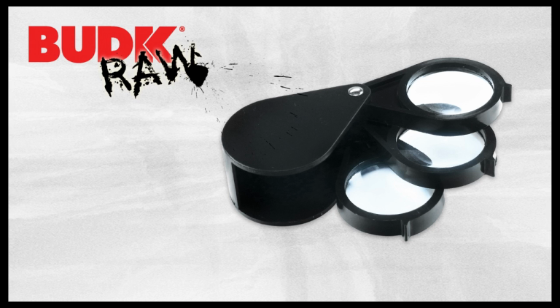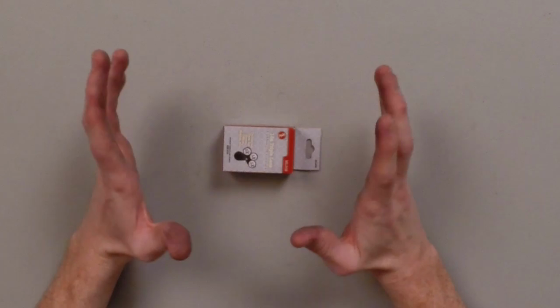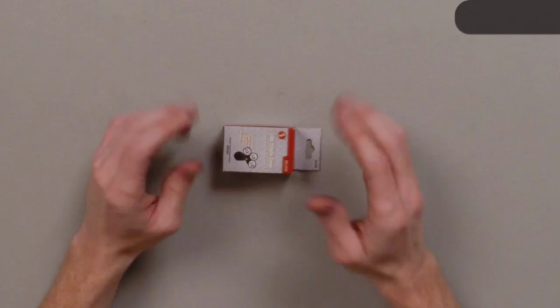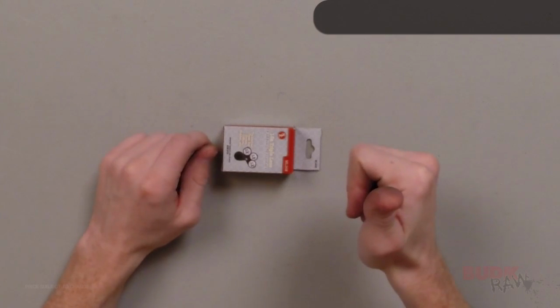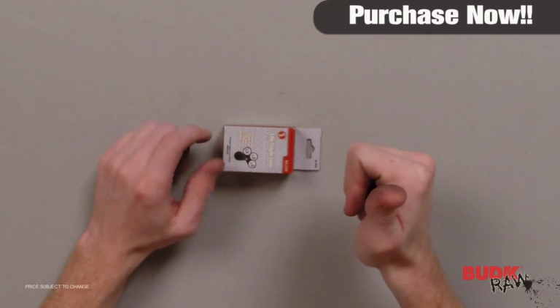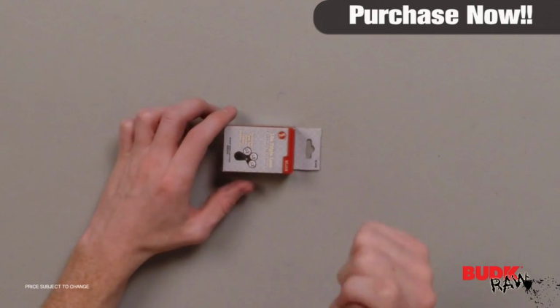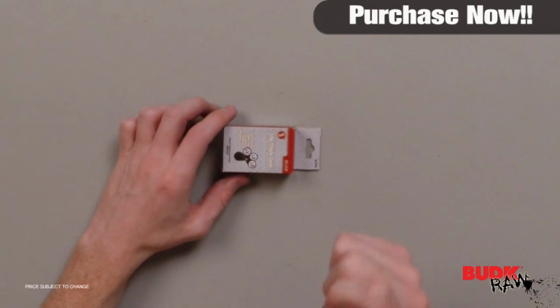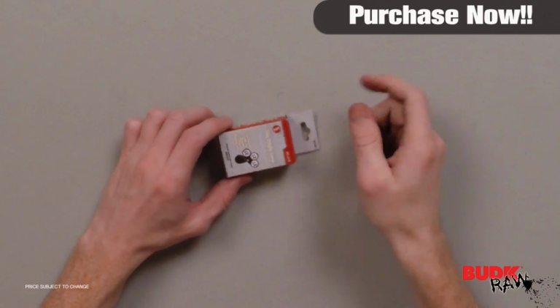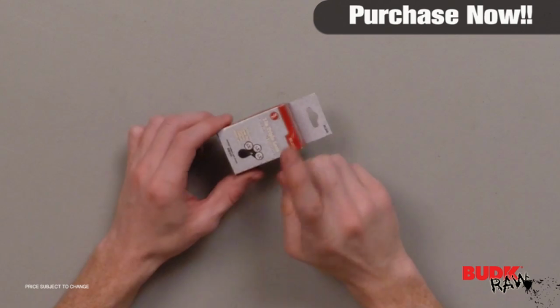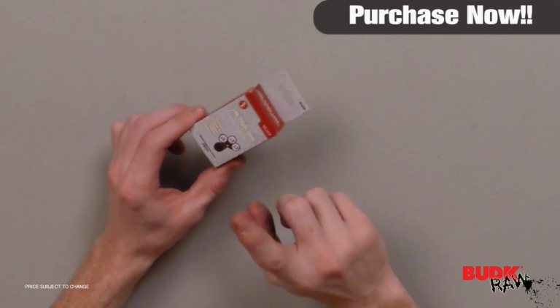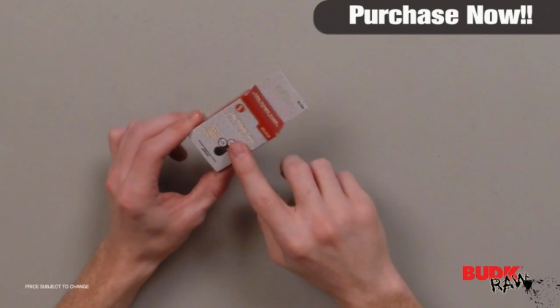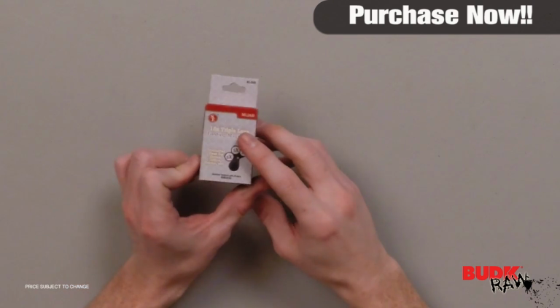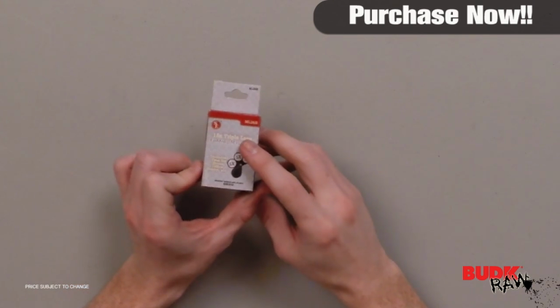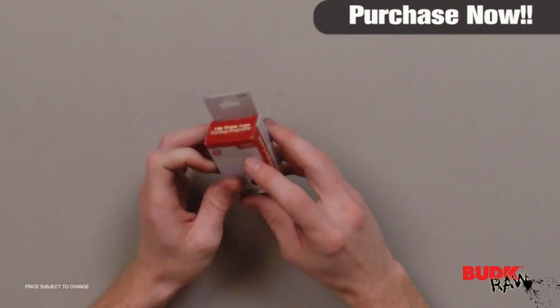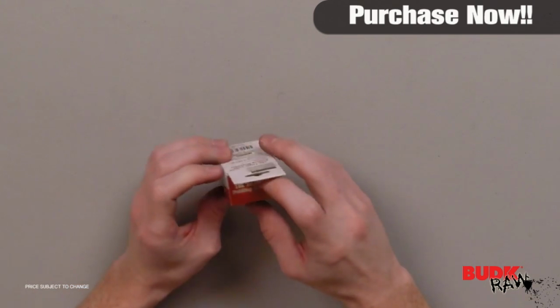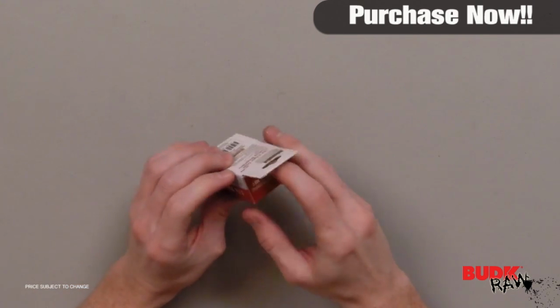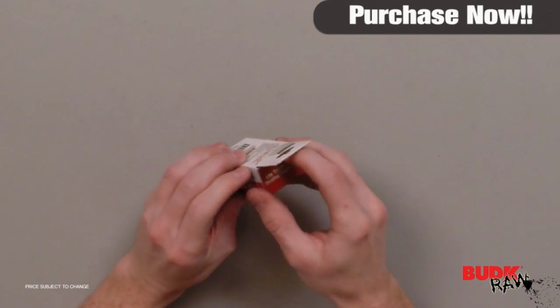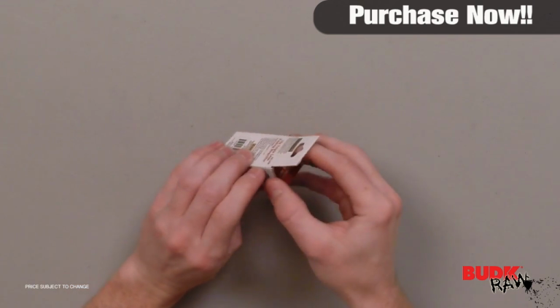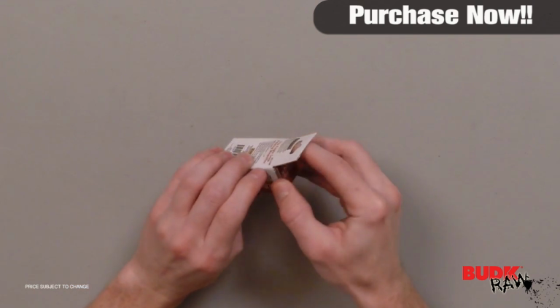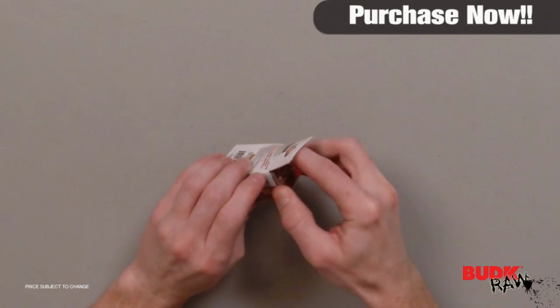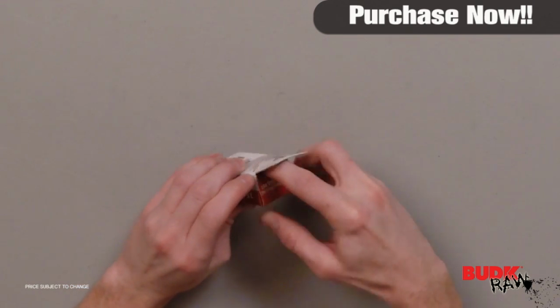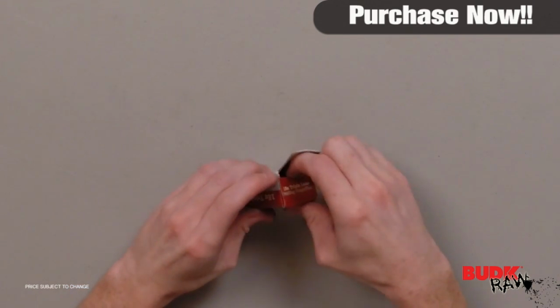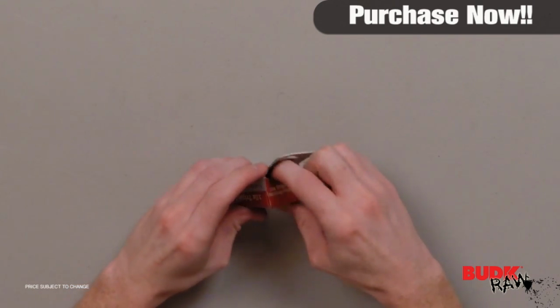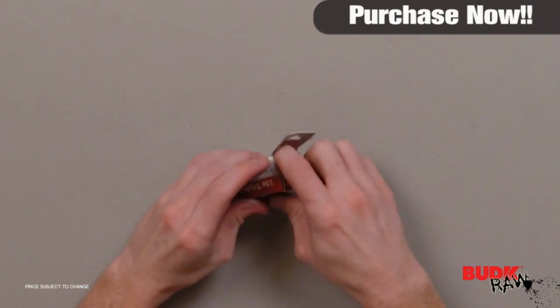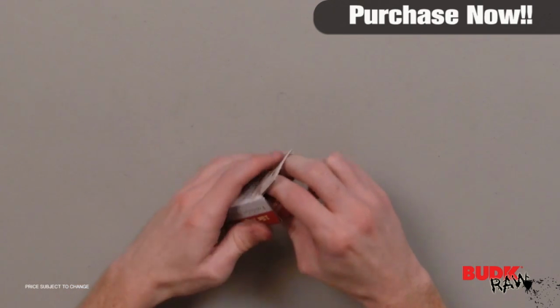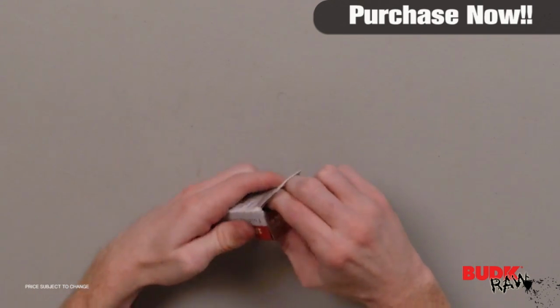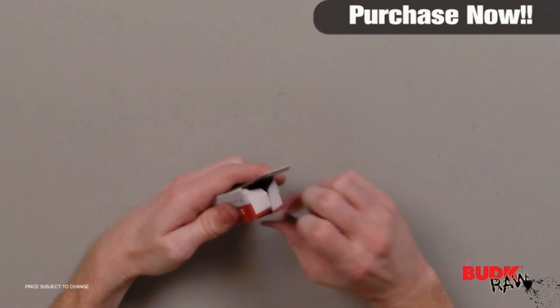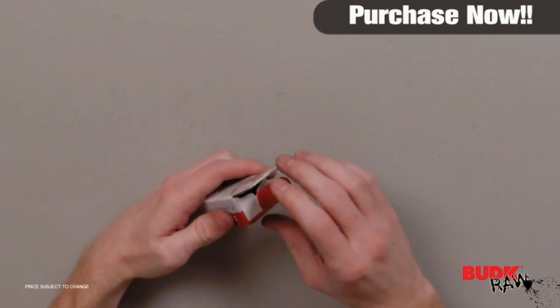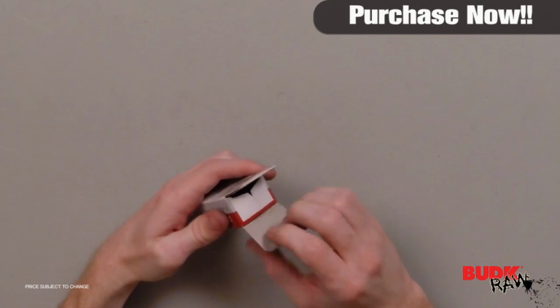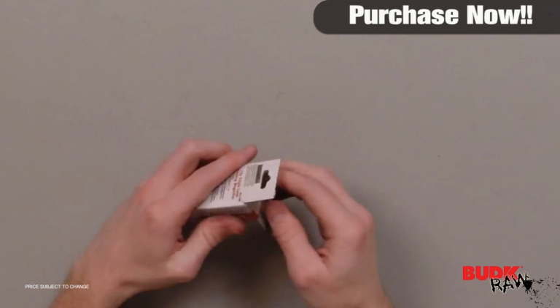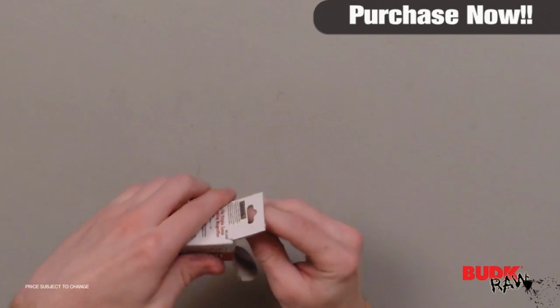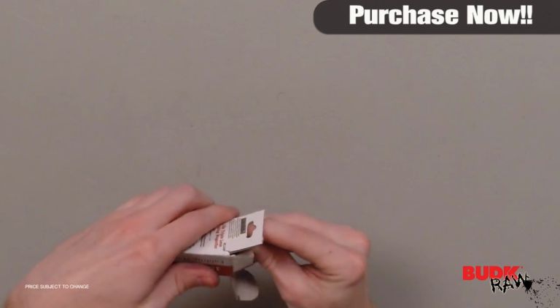Hi, I'm Doug Marchant and thanks for watching. Here we have the folding multi-loop magnifier, retailing for $6 but on sale for $3.99.